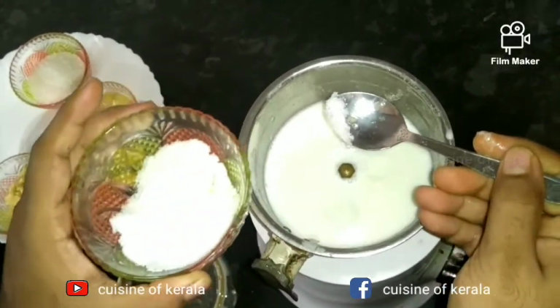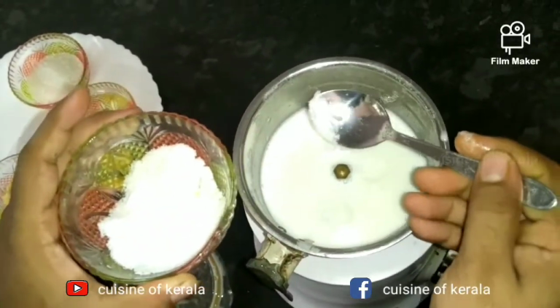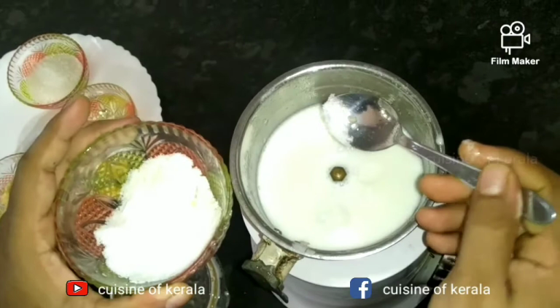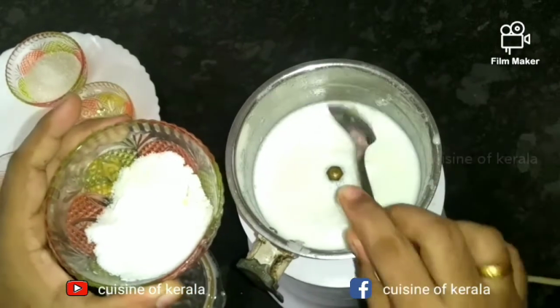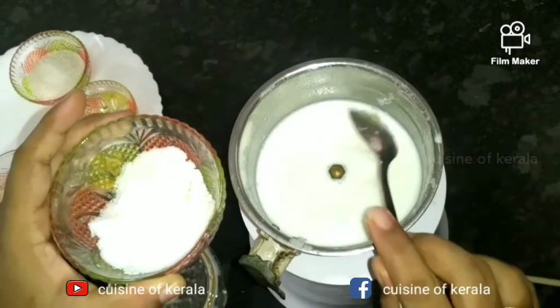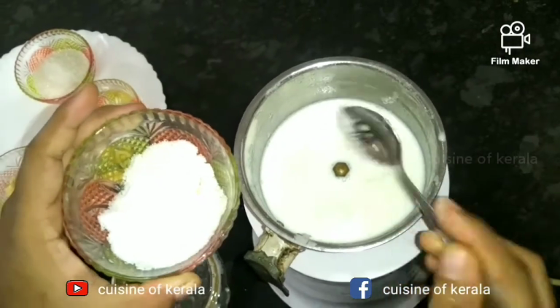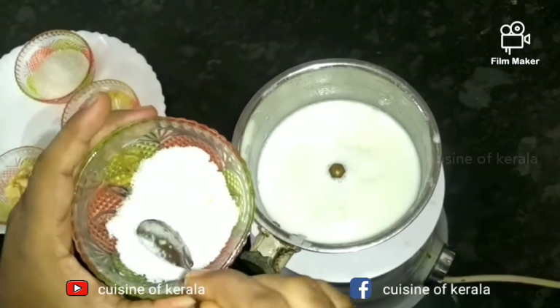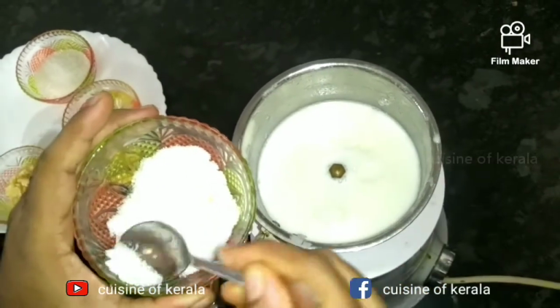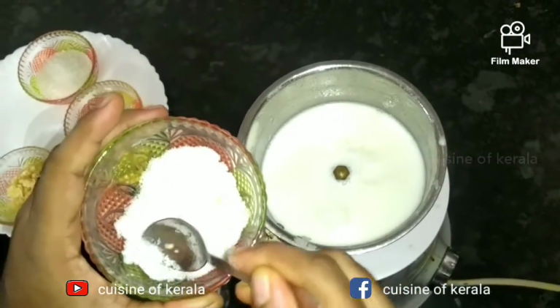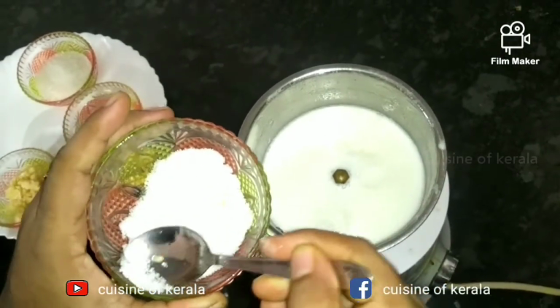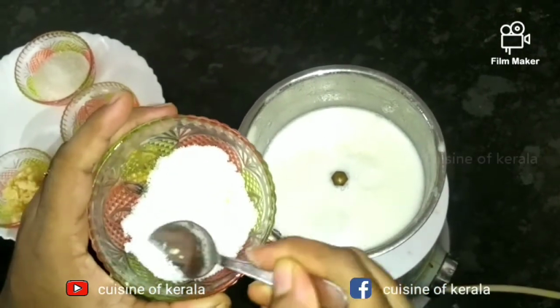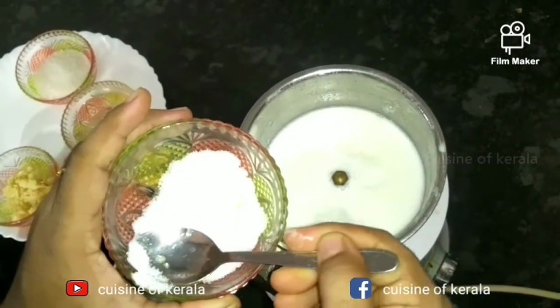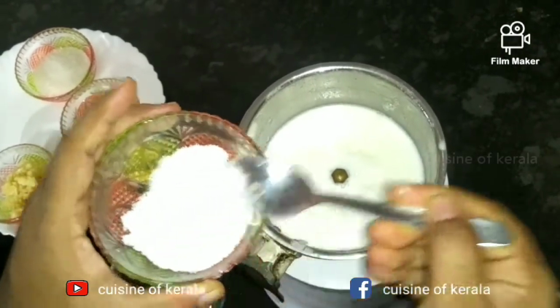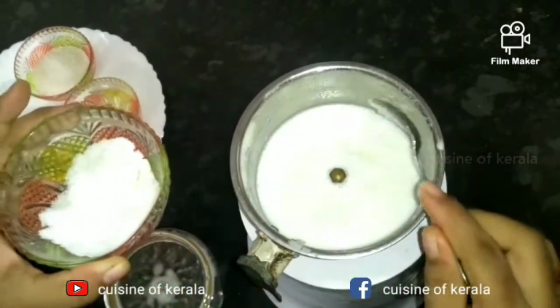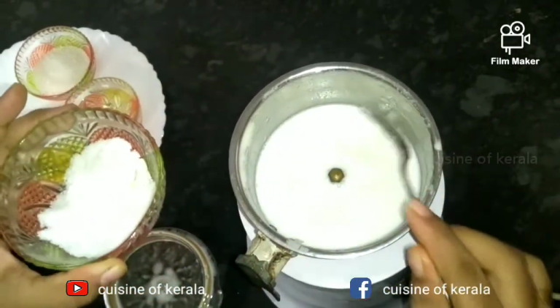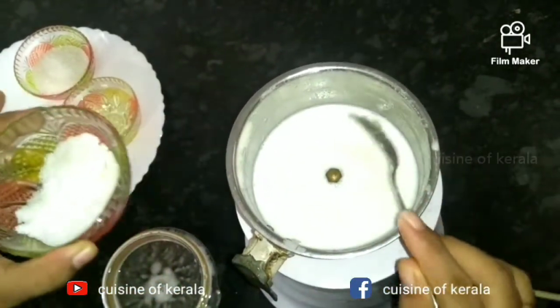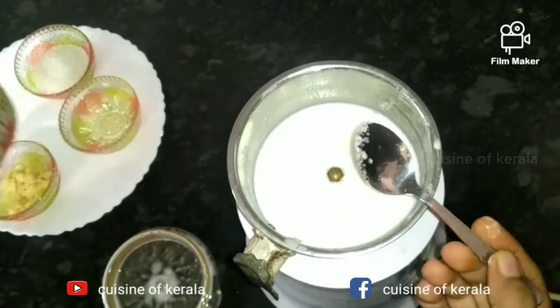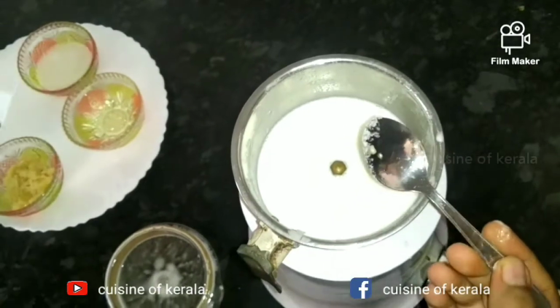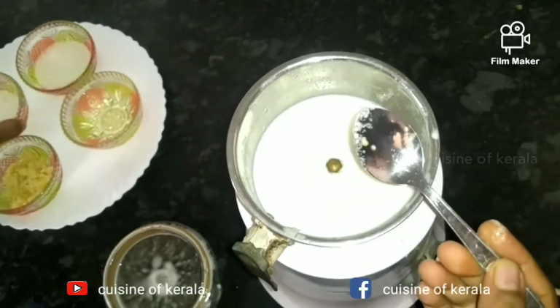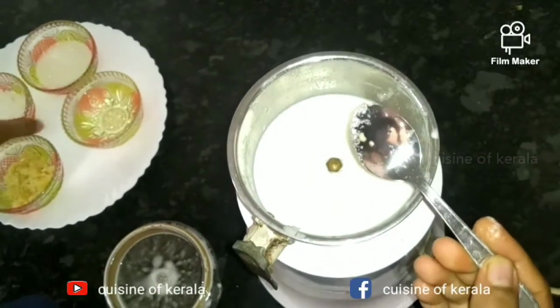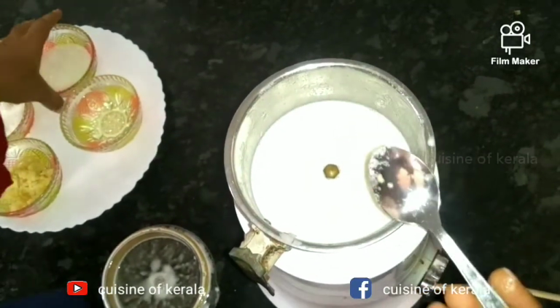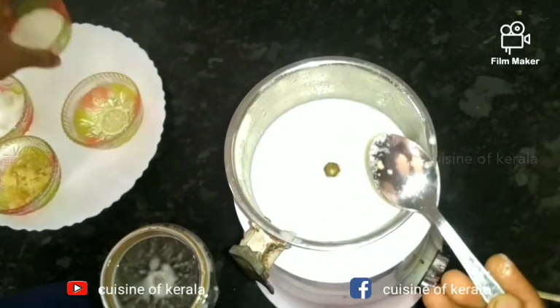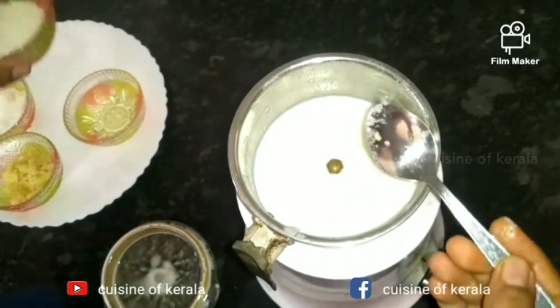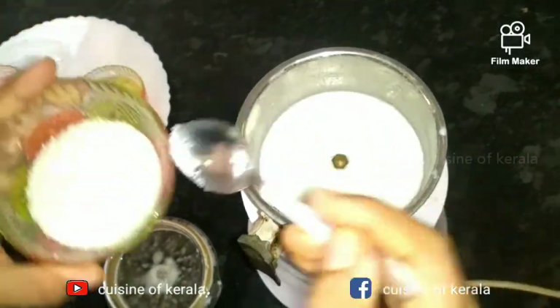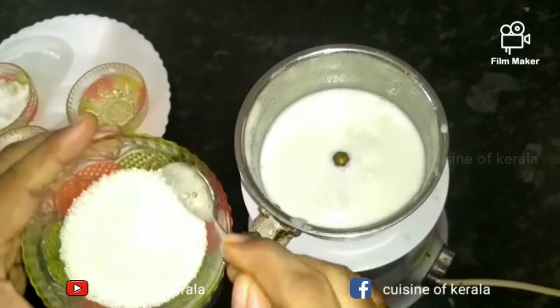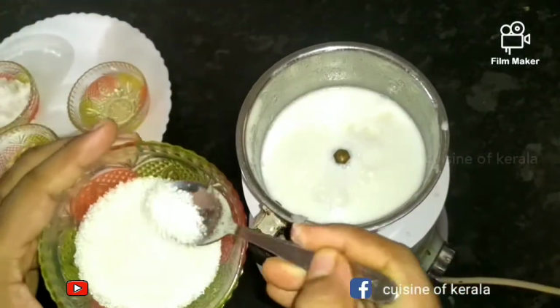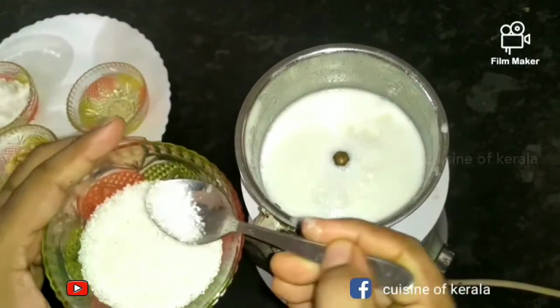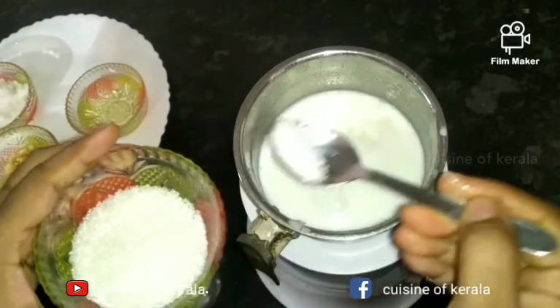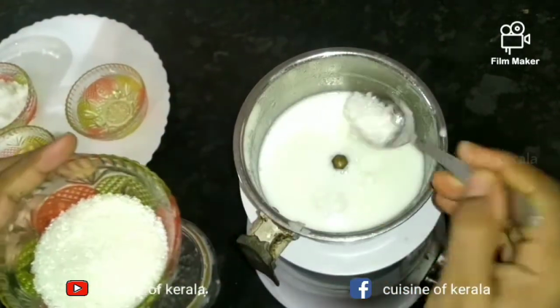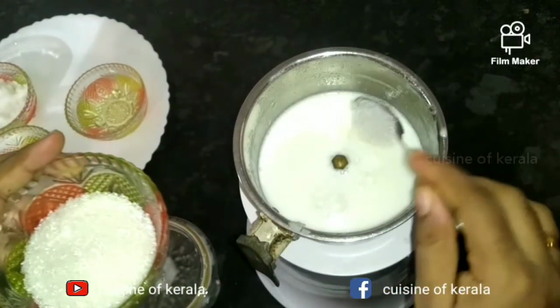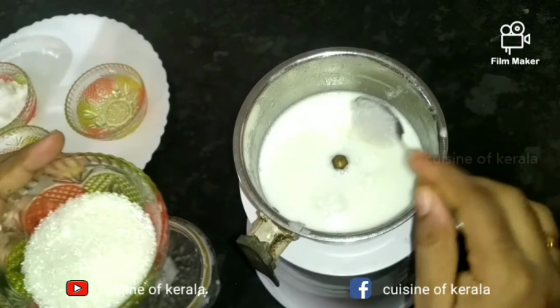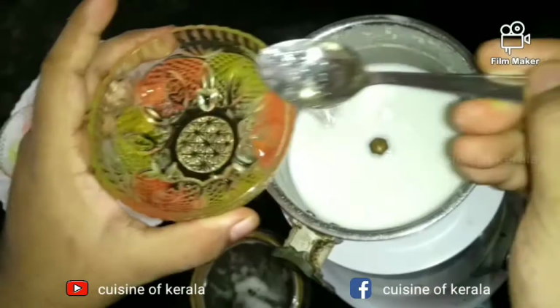Add the garlic paste — put it on the right side. Add a couple of cloves of garlic paste.